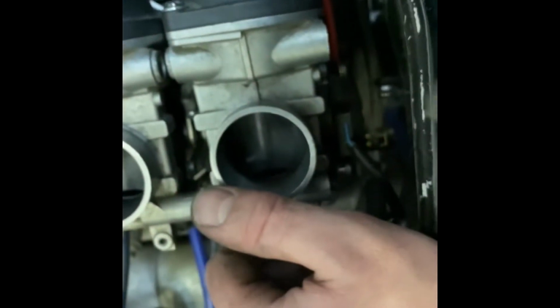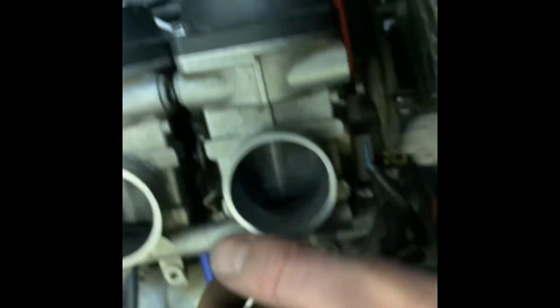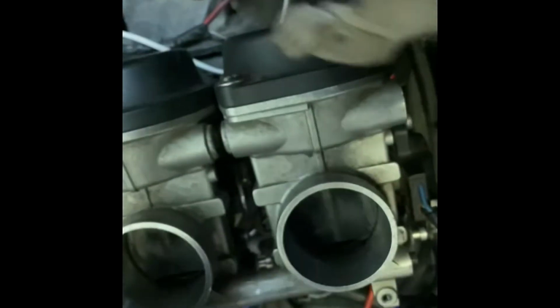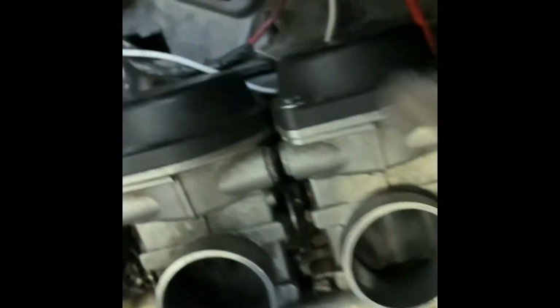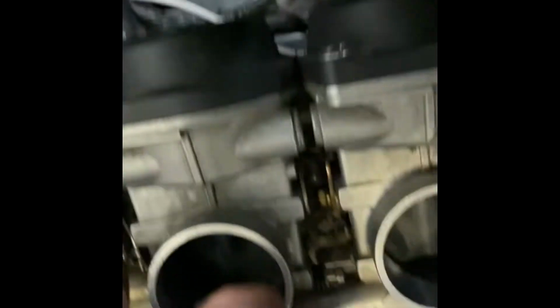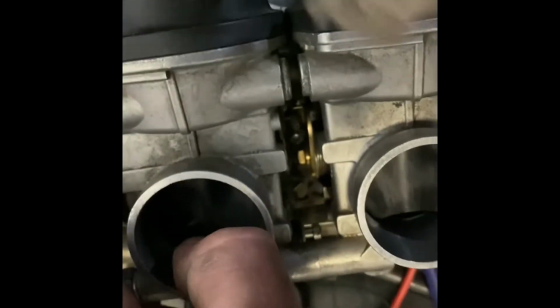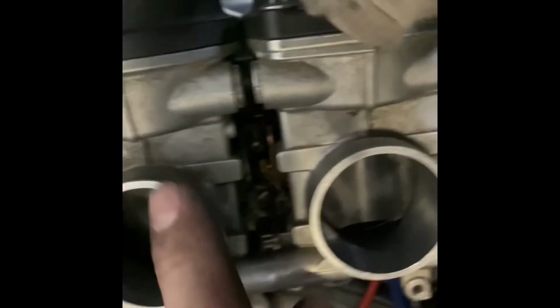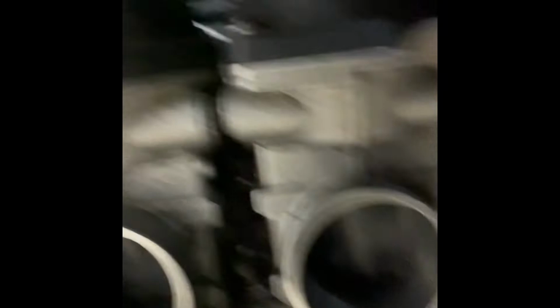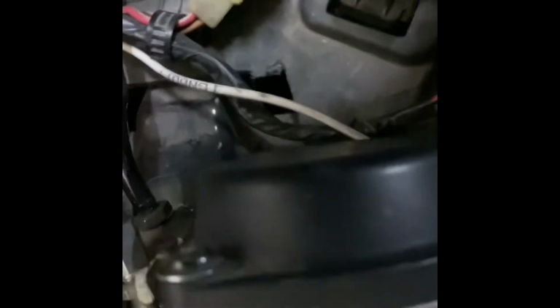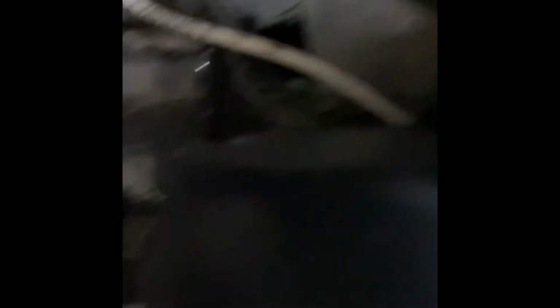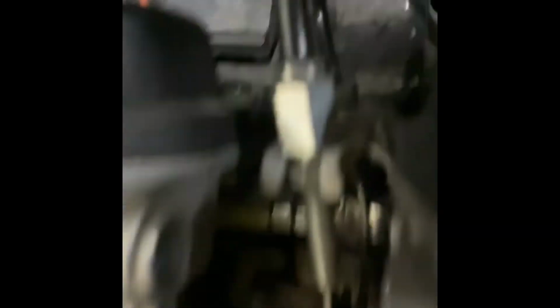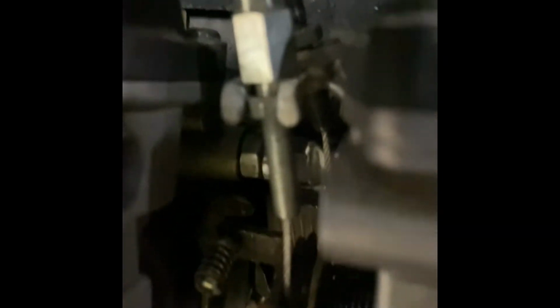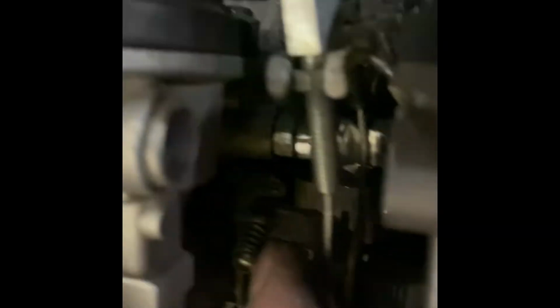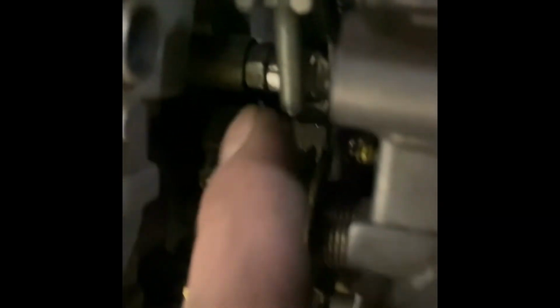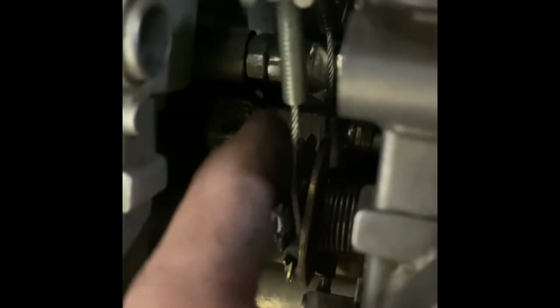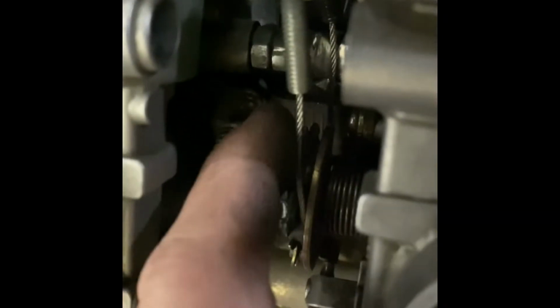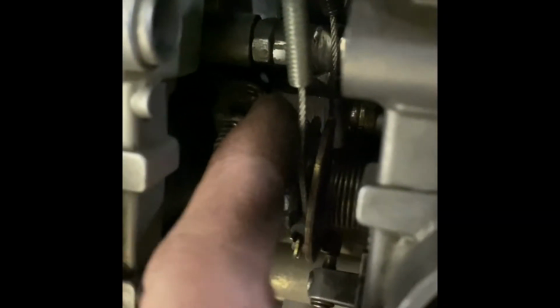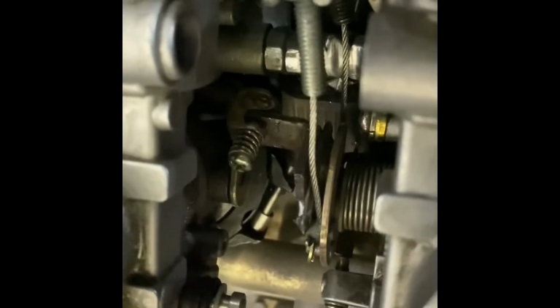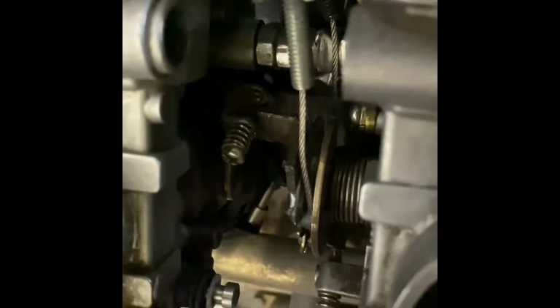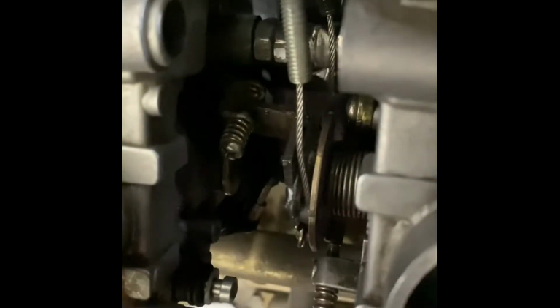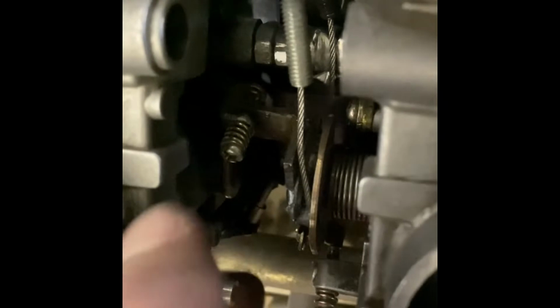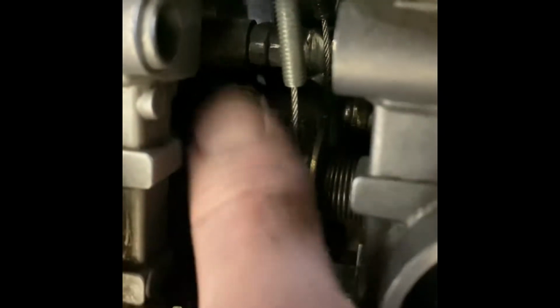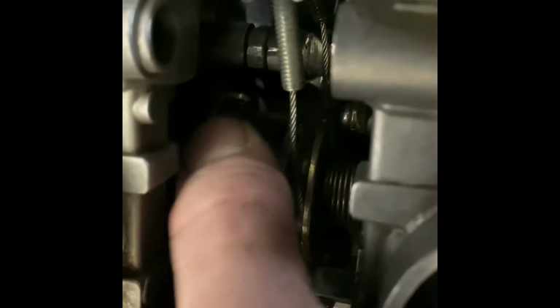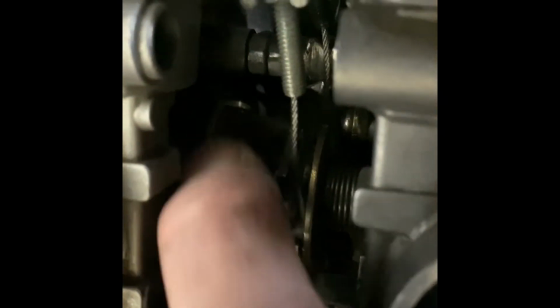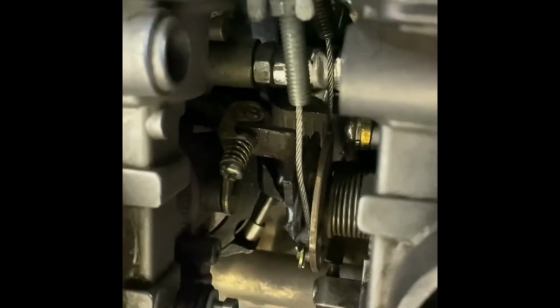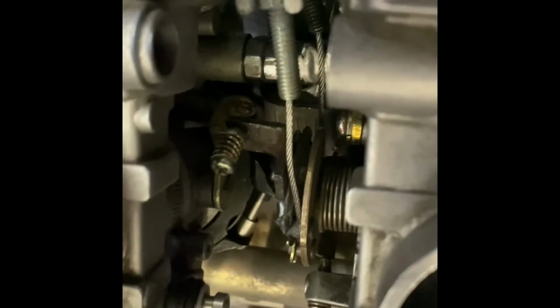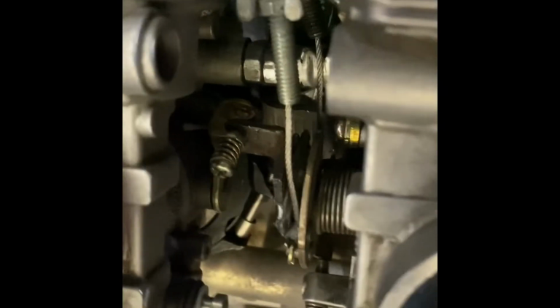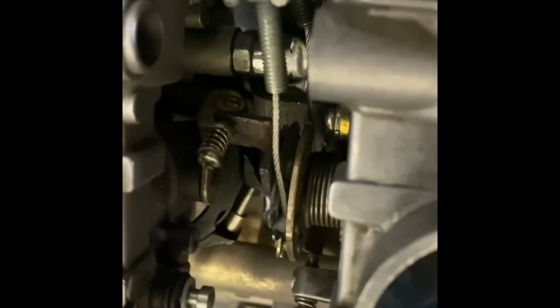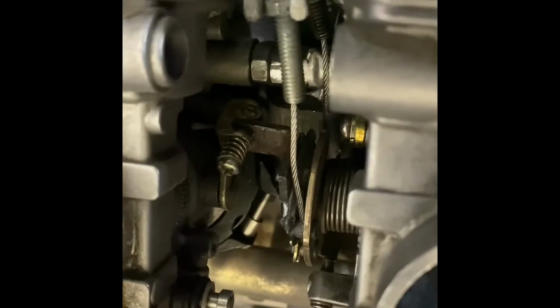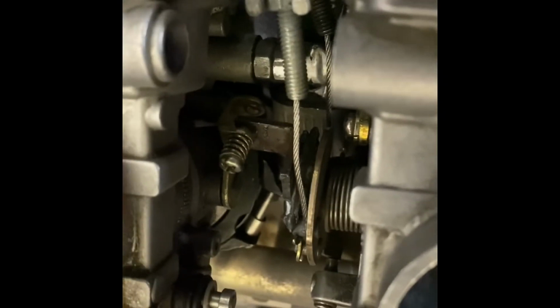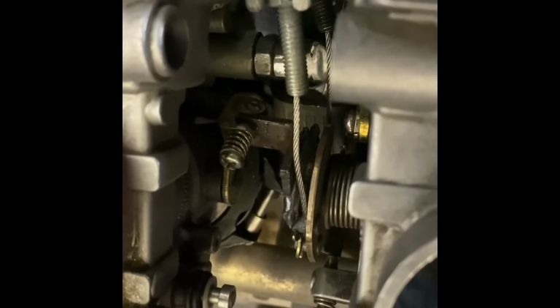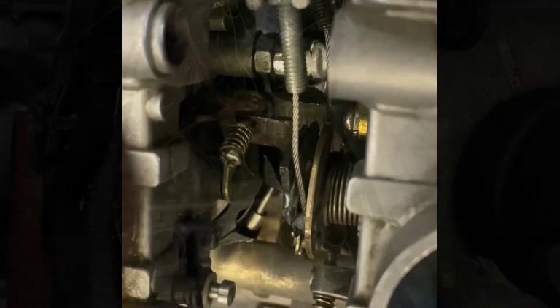Next I'm going to take these off and put my springs back. Then we should be able to — I'll start showing you guys the fuel rail.